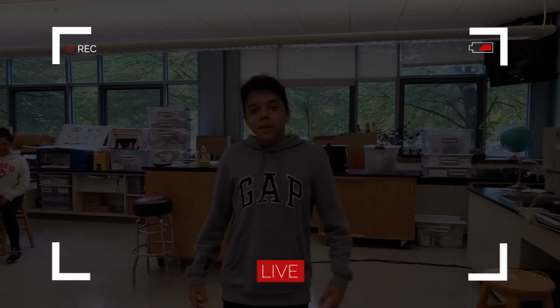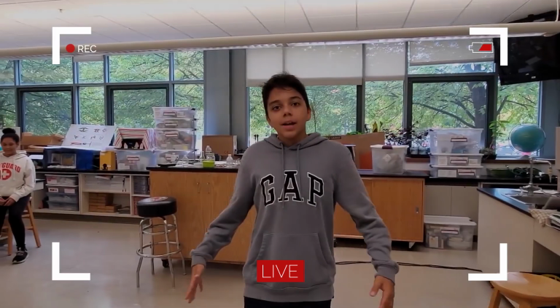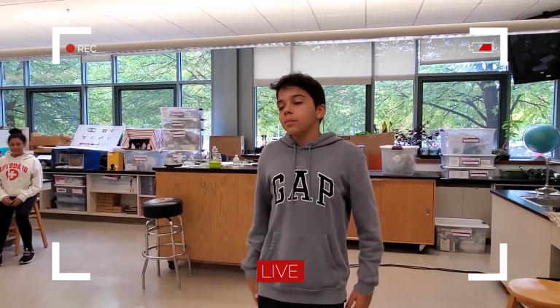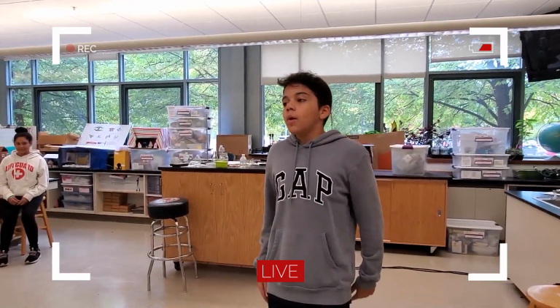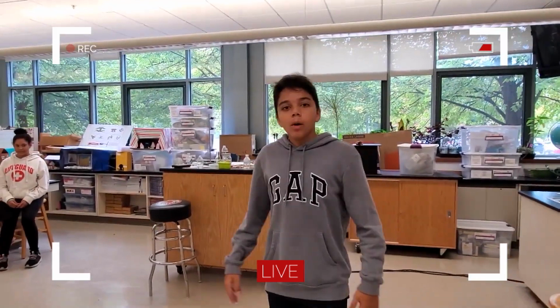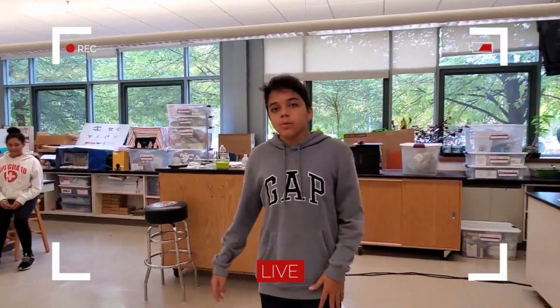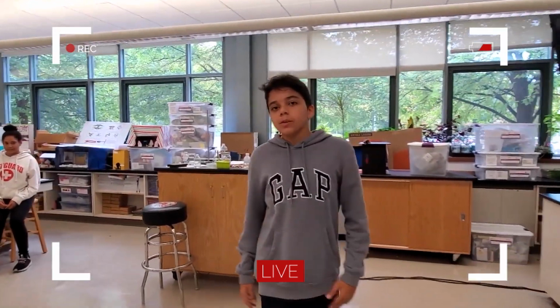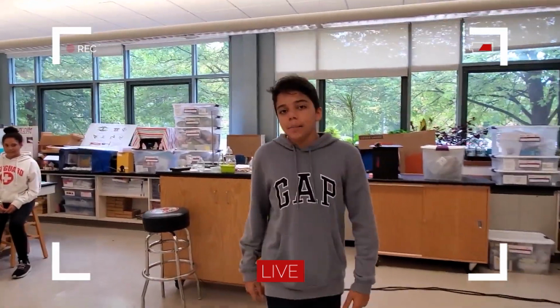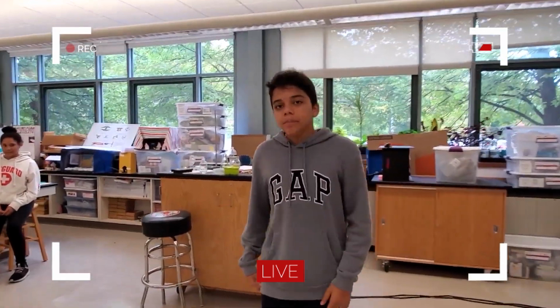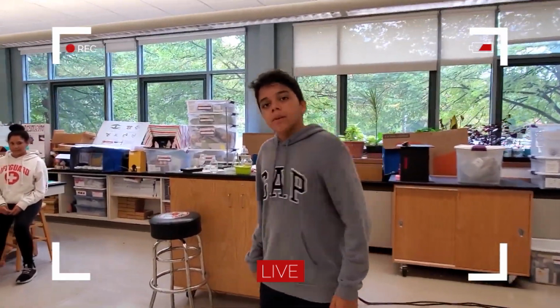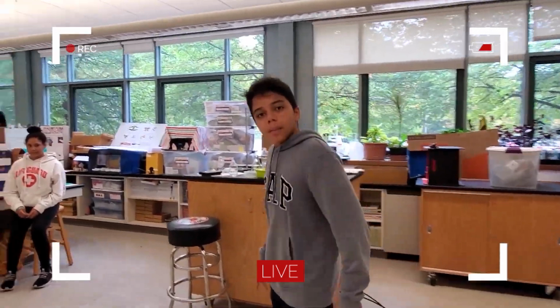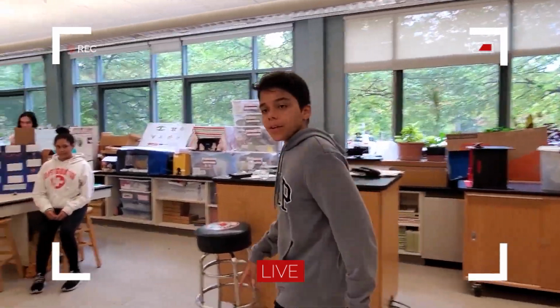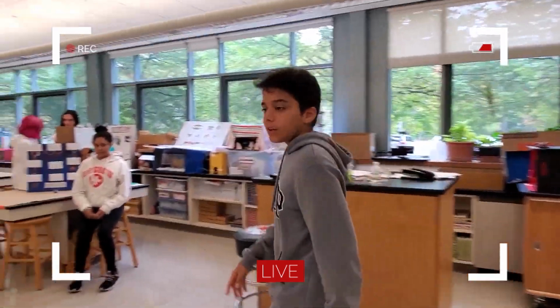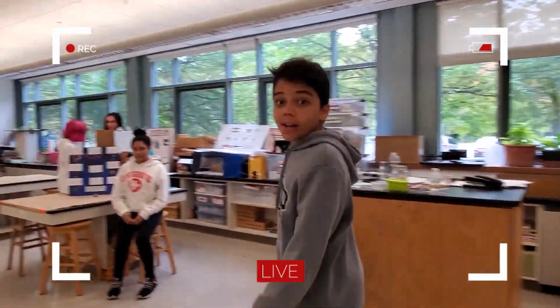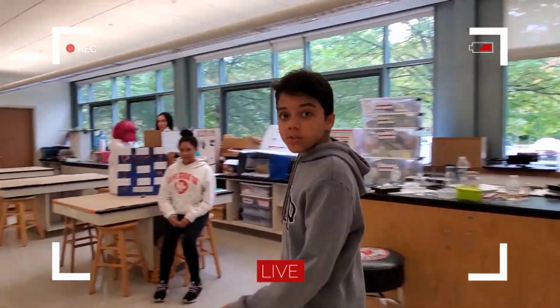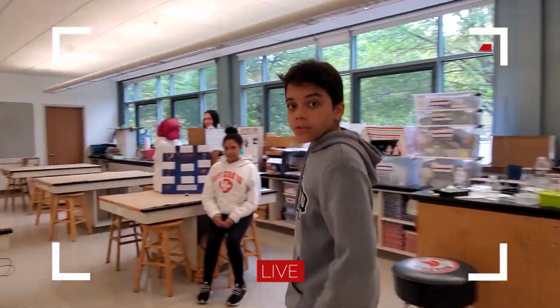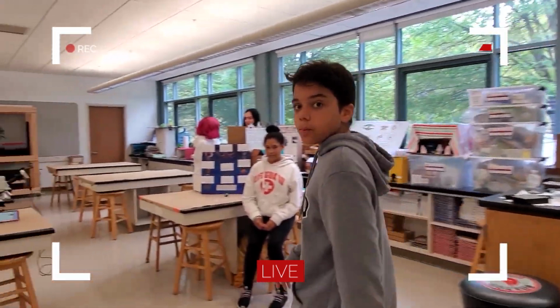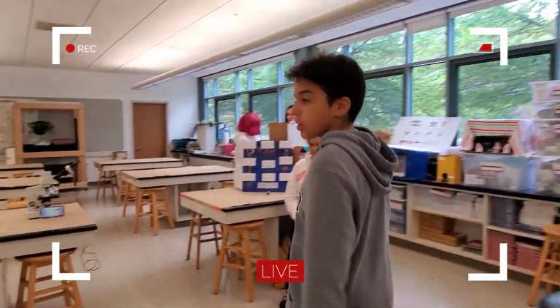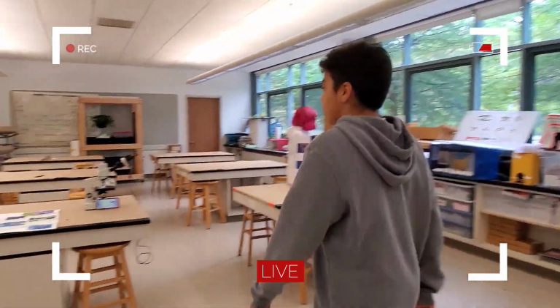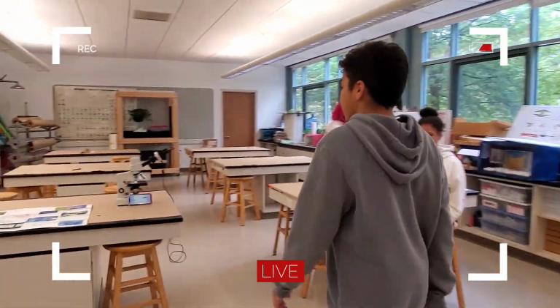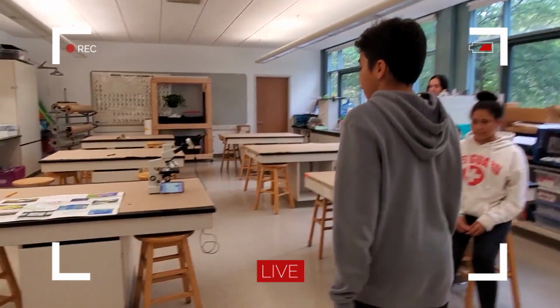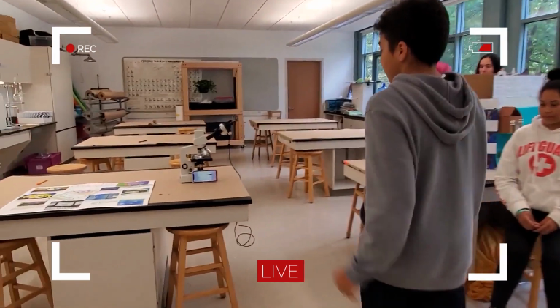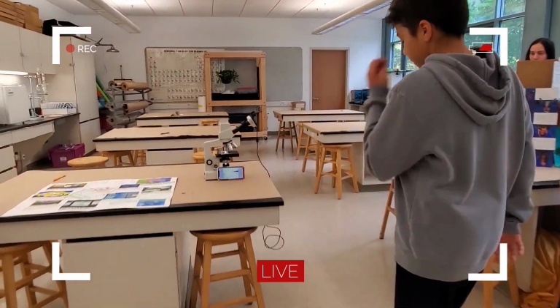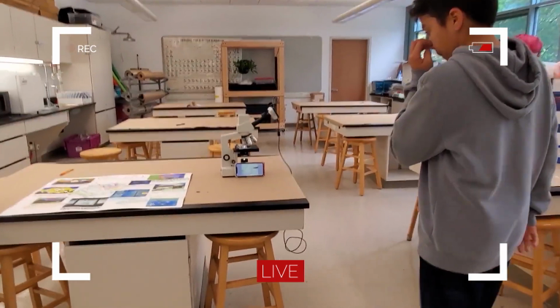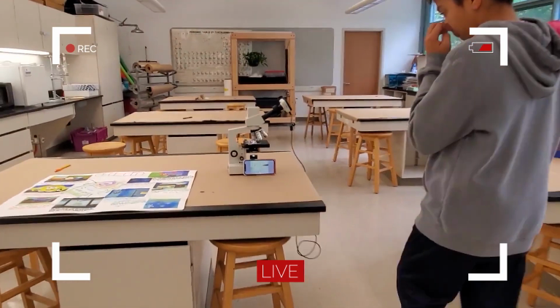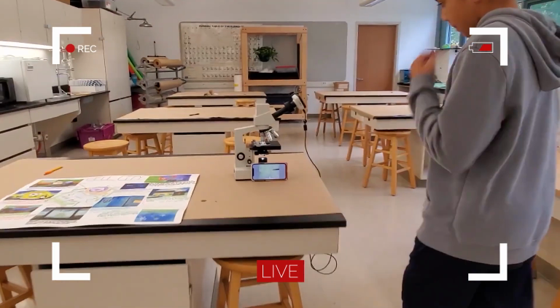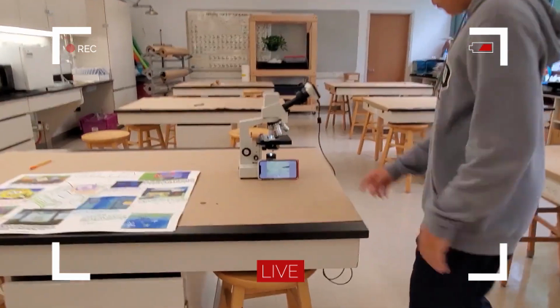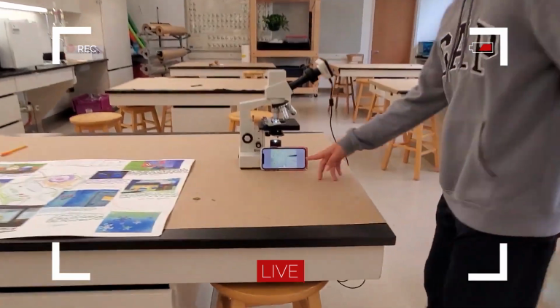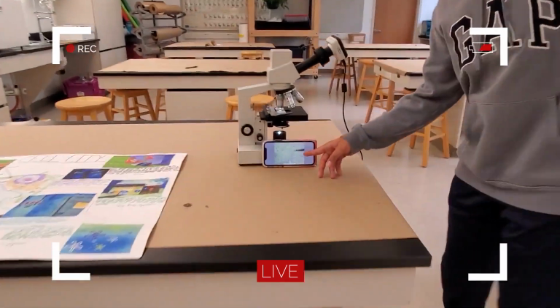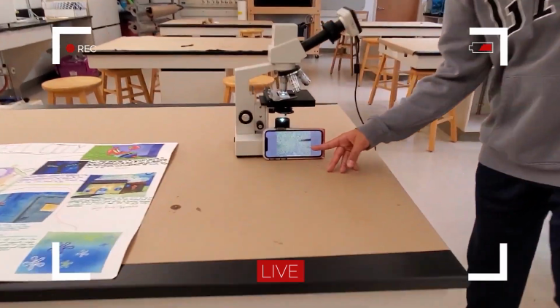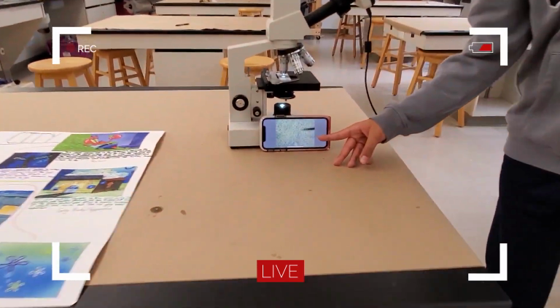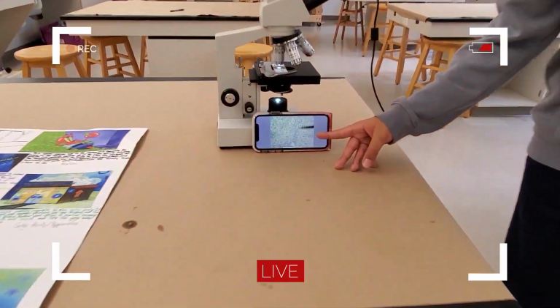Hey, welcome to our lab. Come and take a look at our cell city projects. Wow, it looks like a city.